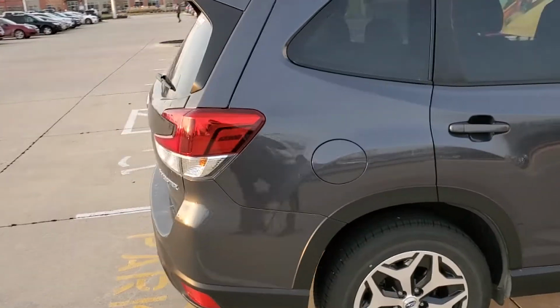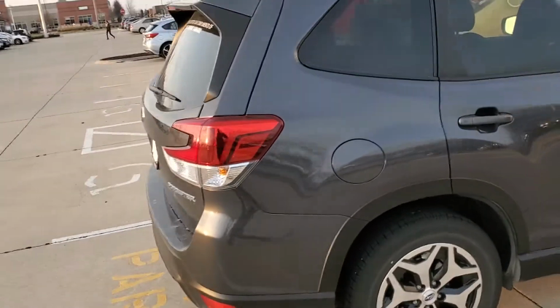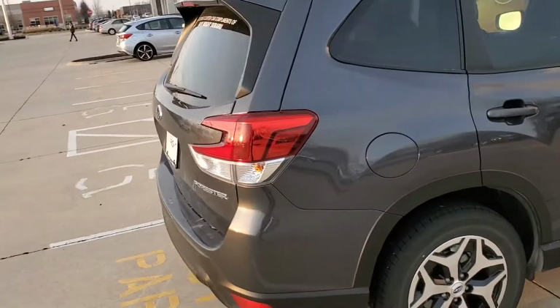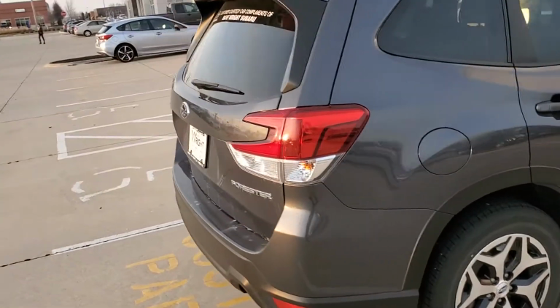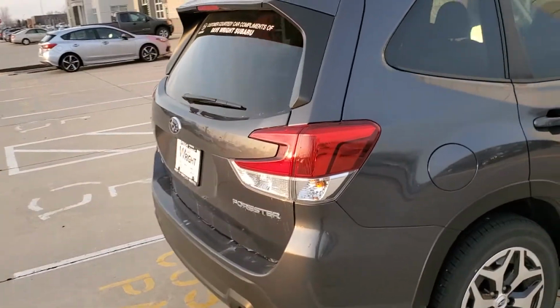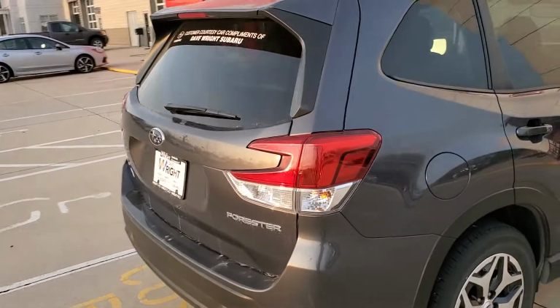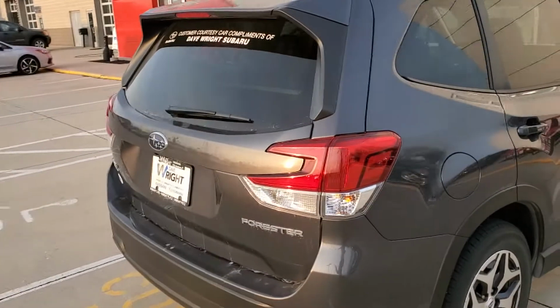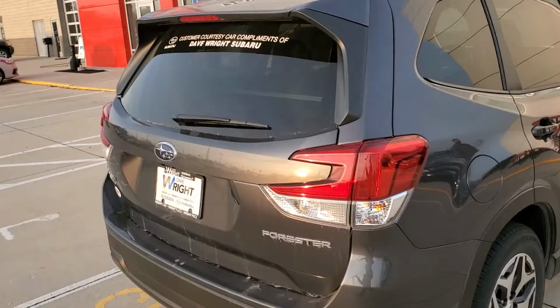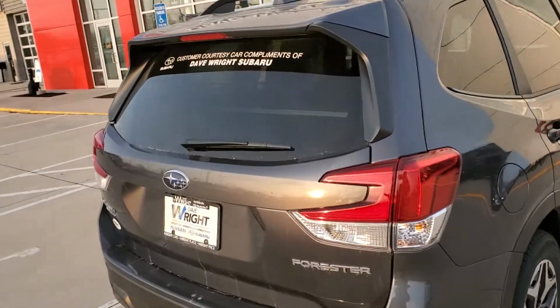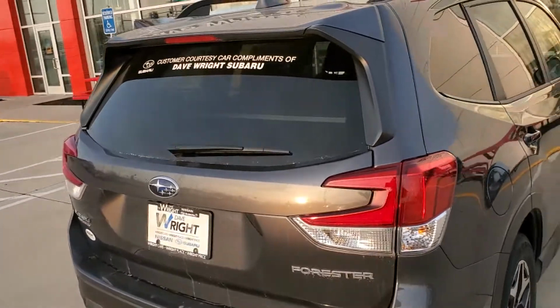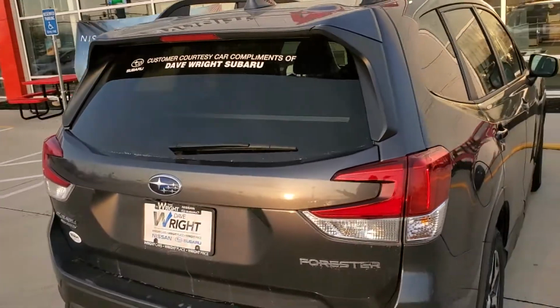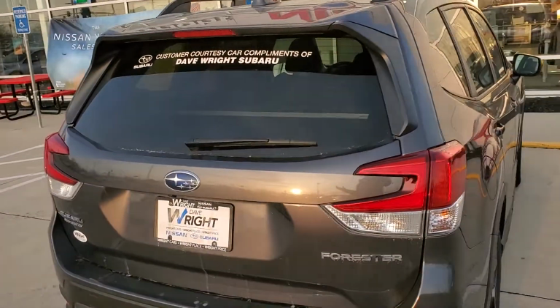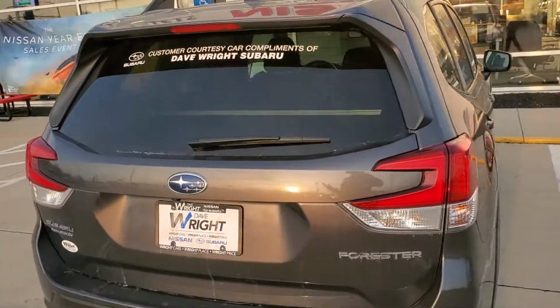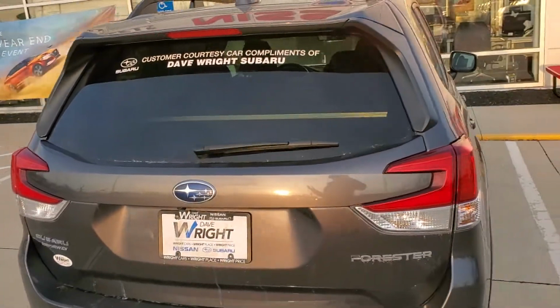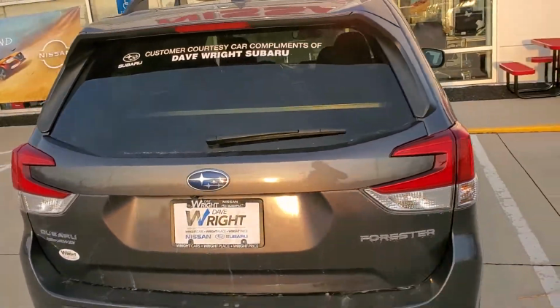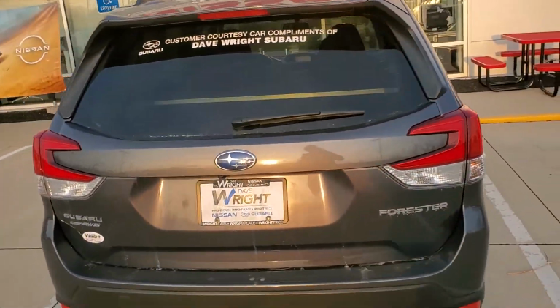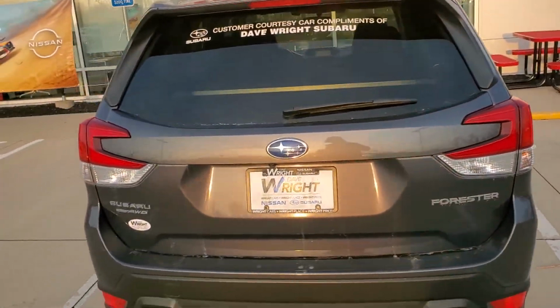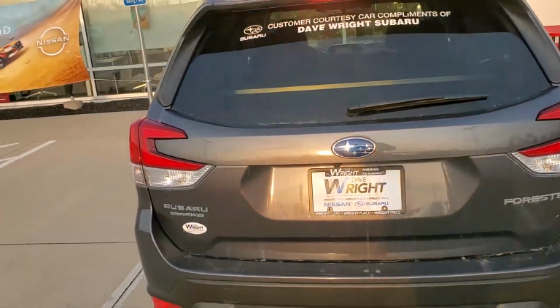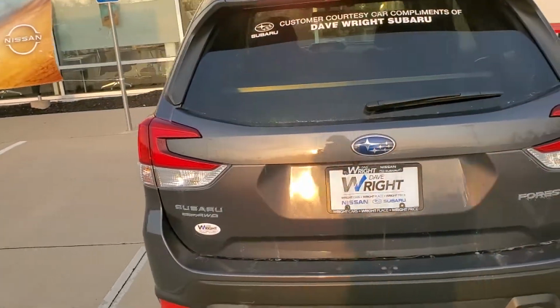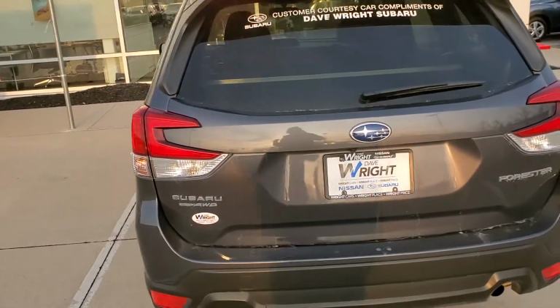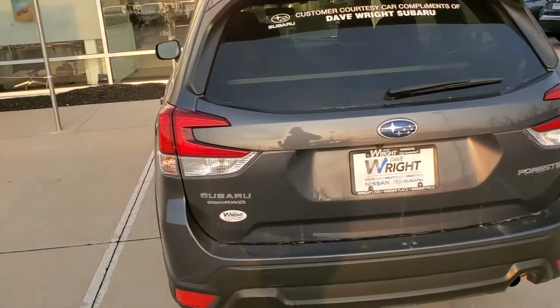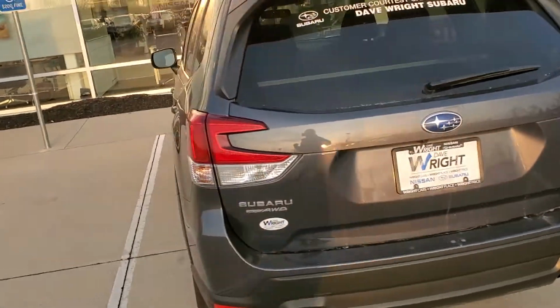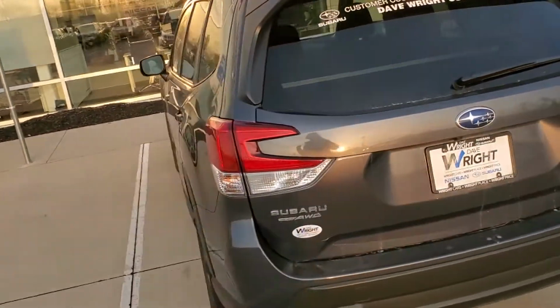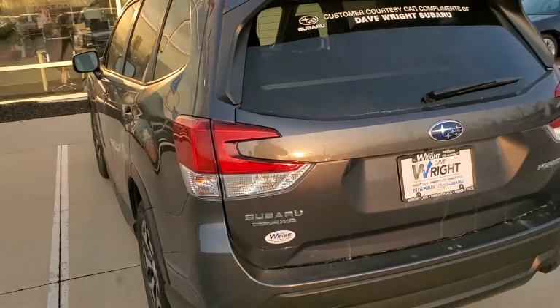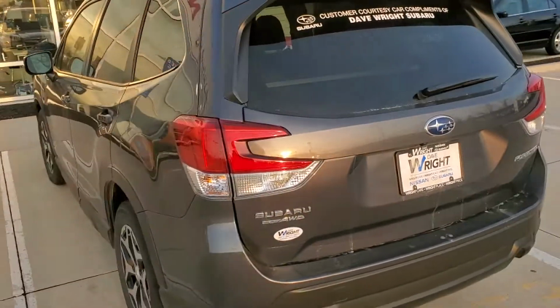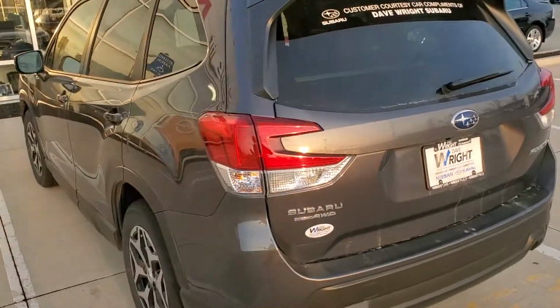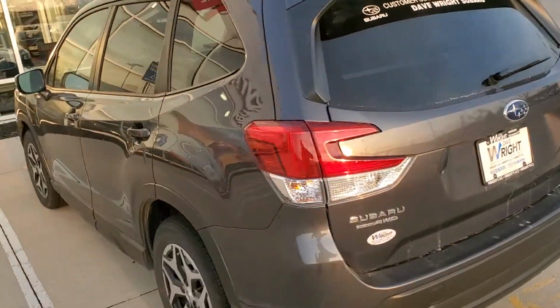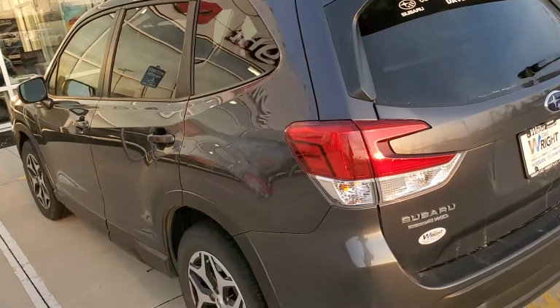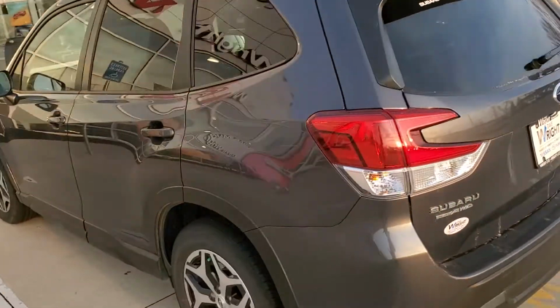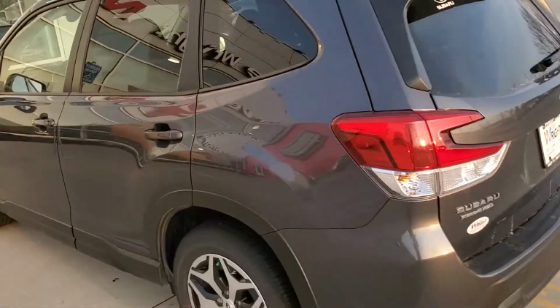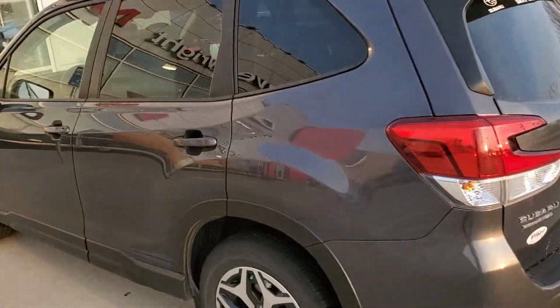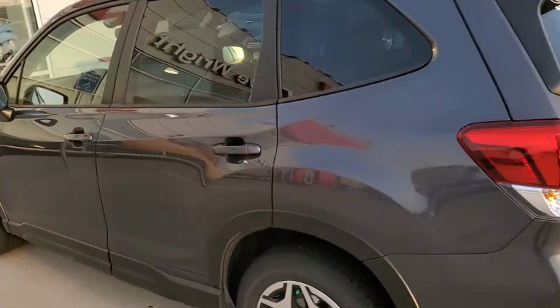This is one that we used for a loaner vehicle. That's why it is a 2020 and has 9,300 miles on it, but I assure you that it was well taken care of. It's only got 9,300 miles on it.